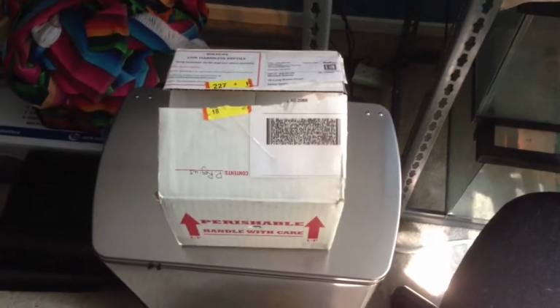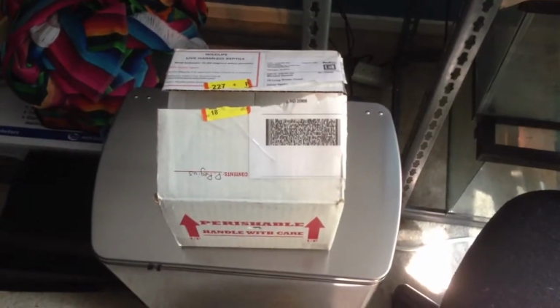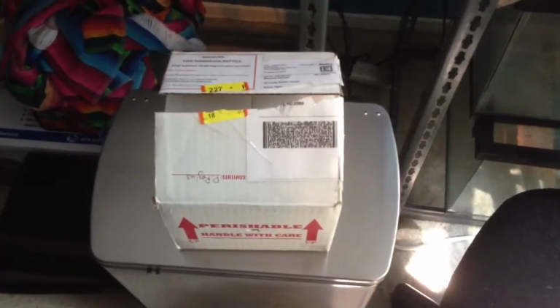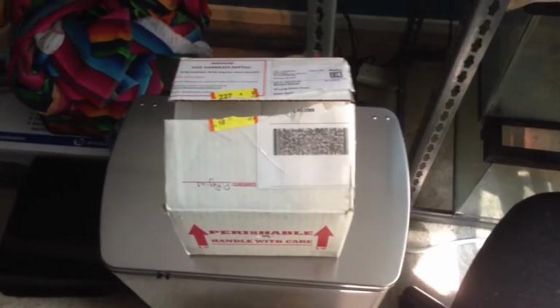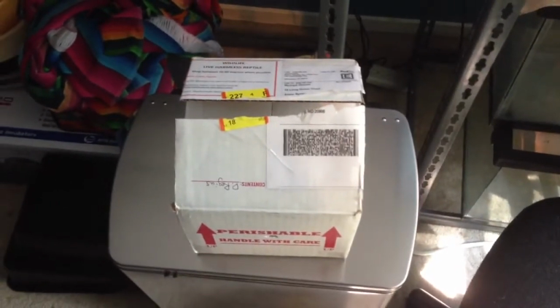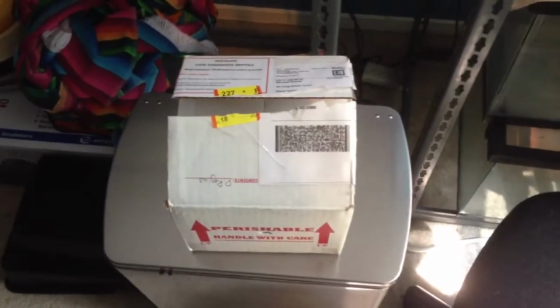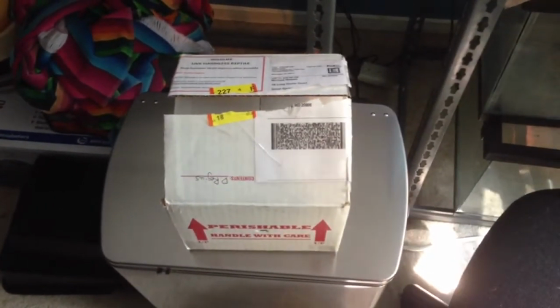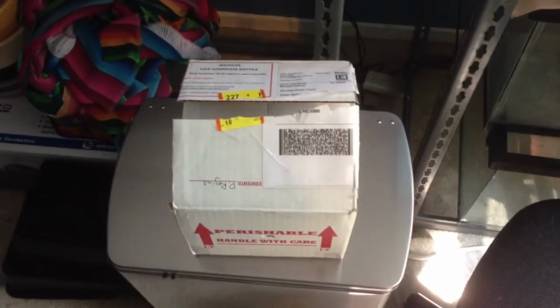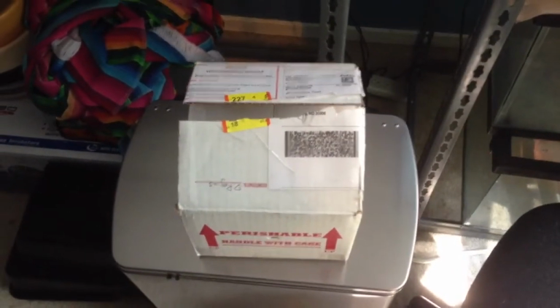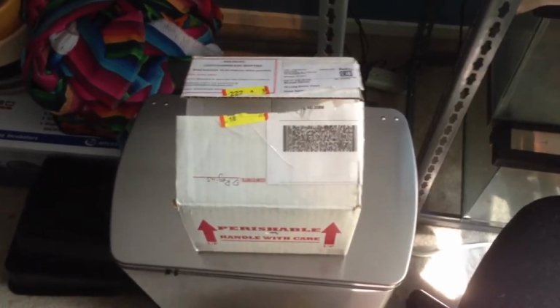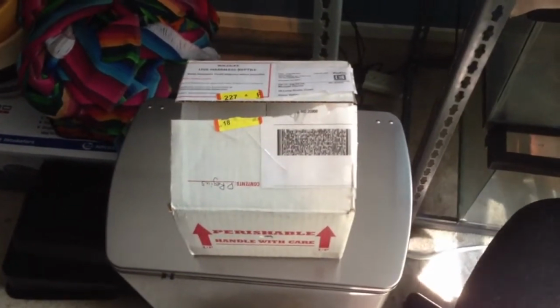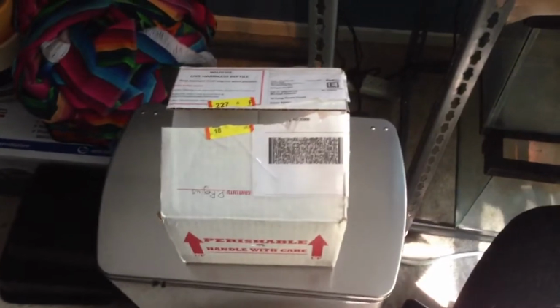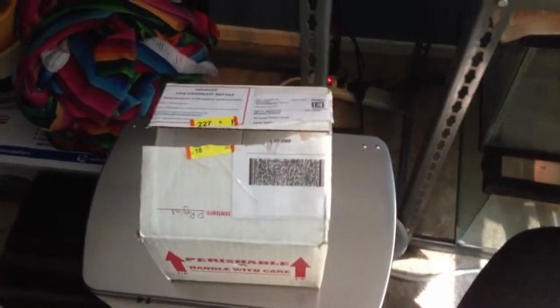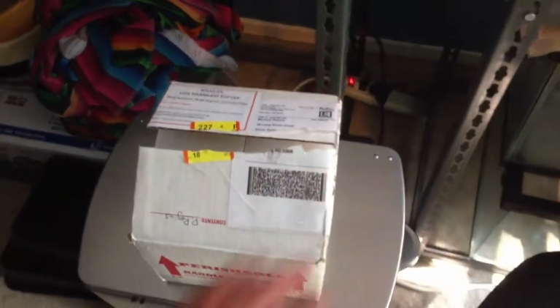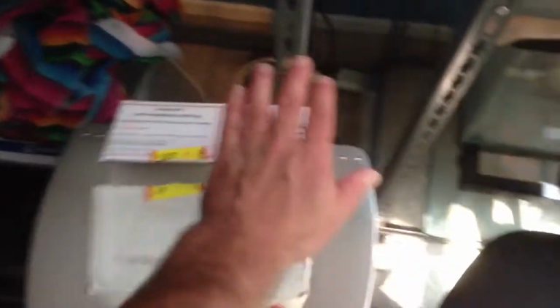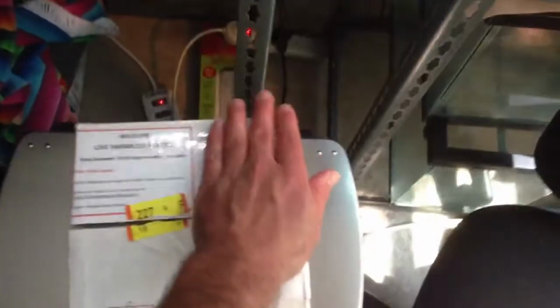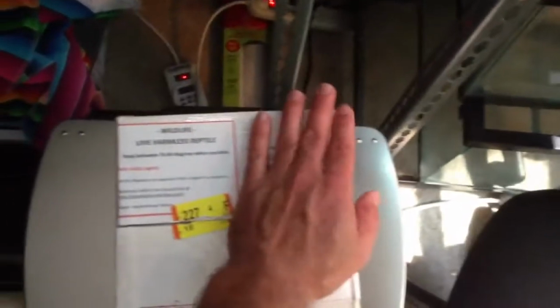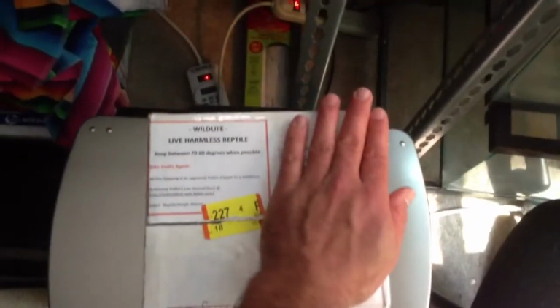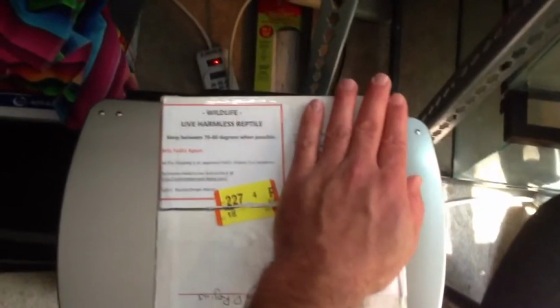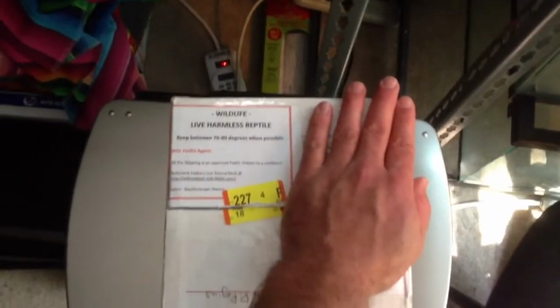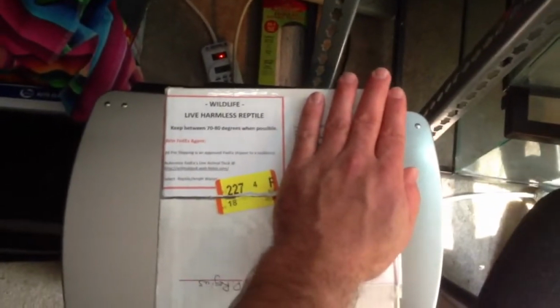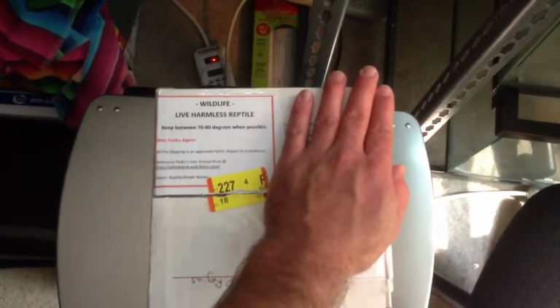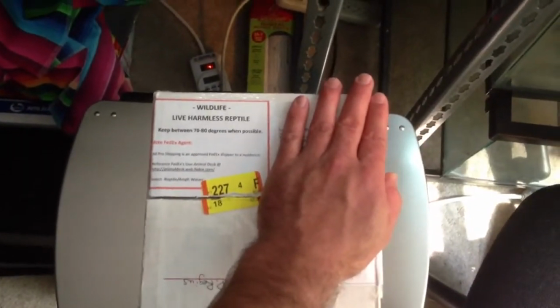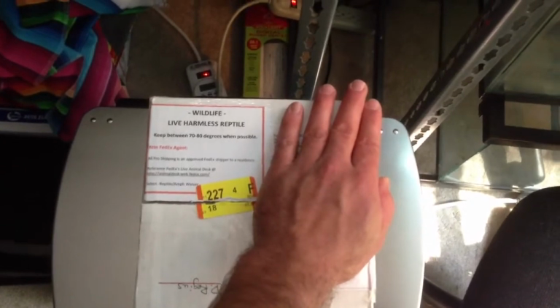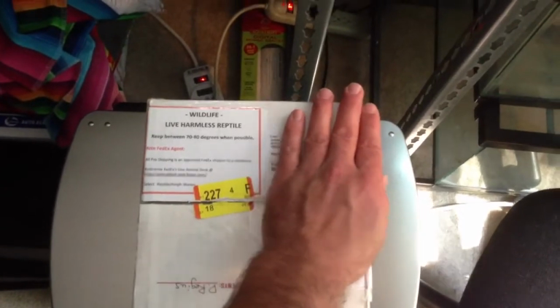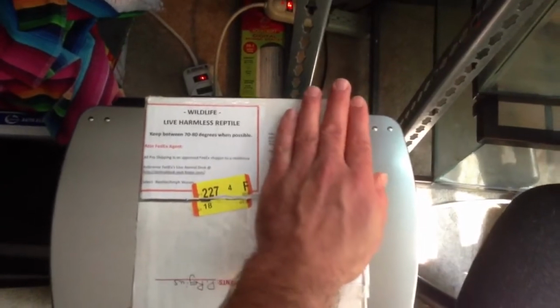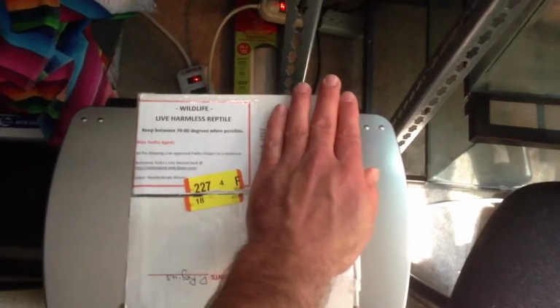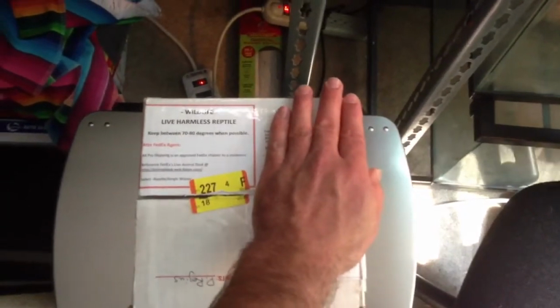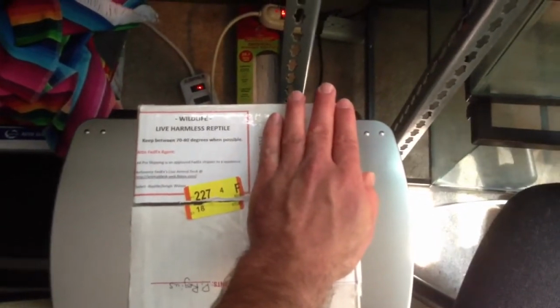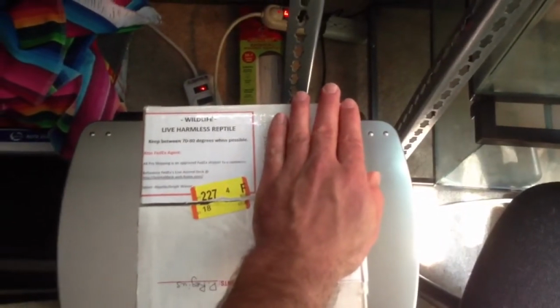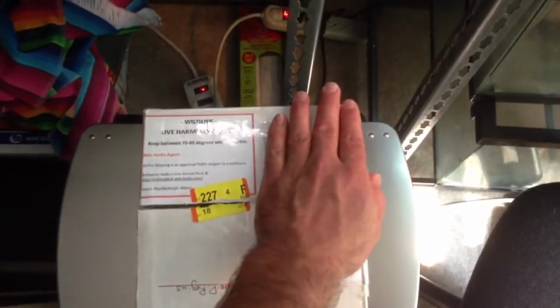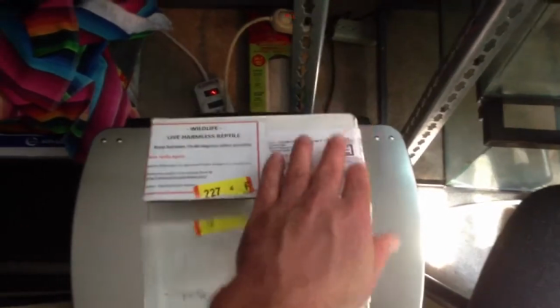Hey YouTube, it's Mike from Osmond Reptile Removal. Just doing an unboxing video. Just got a new snake — I'll show you this in a second. I got it from Josh at Cape Fear Constrictors, but I'll show you his card in a little bit.